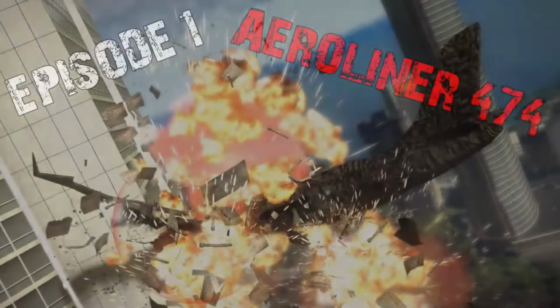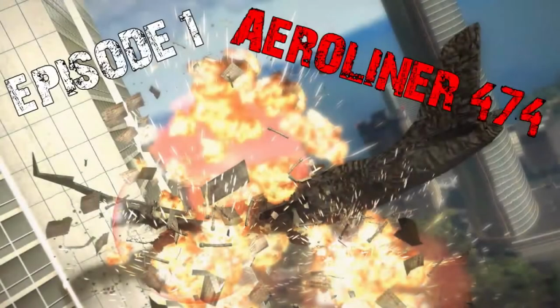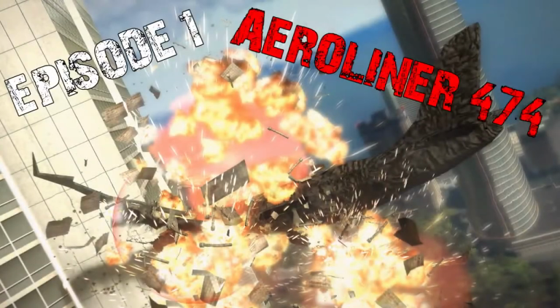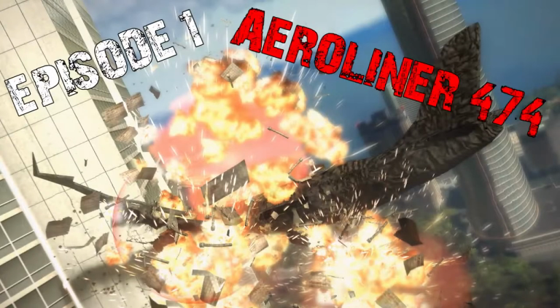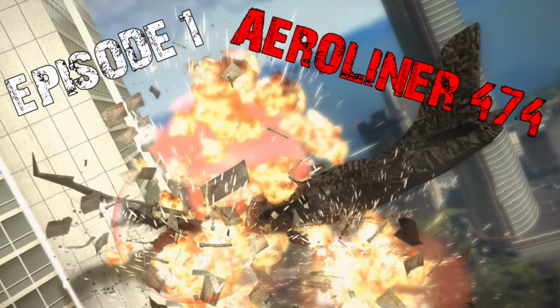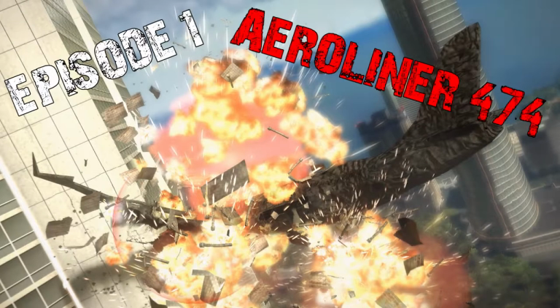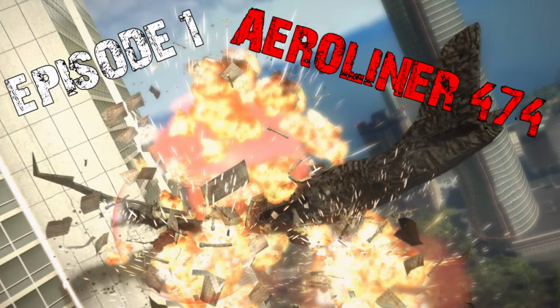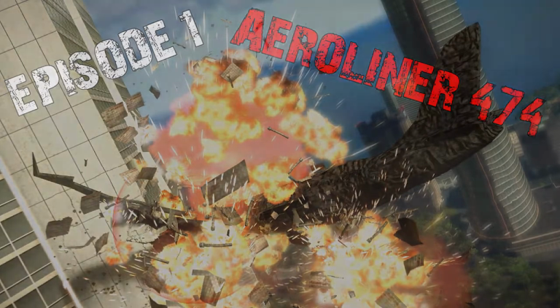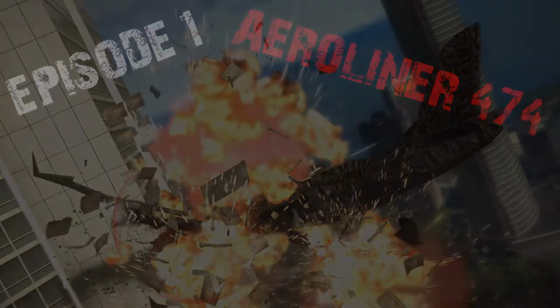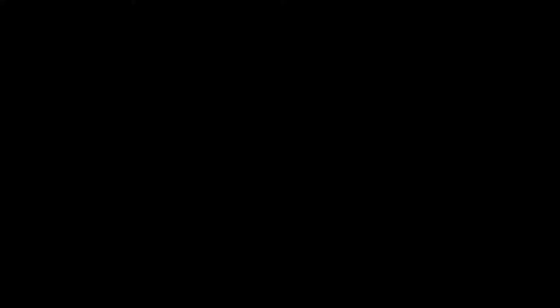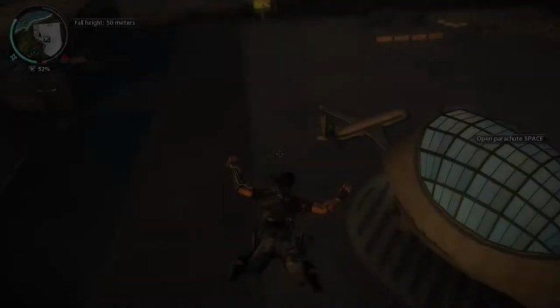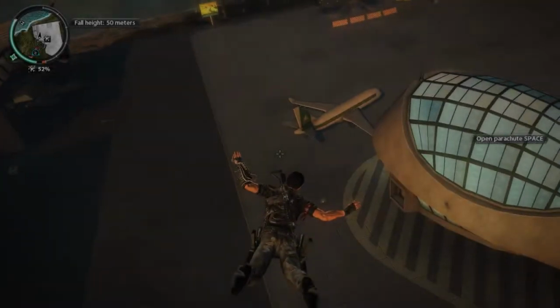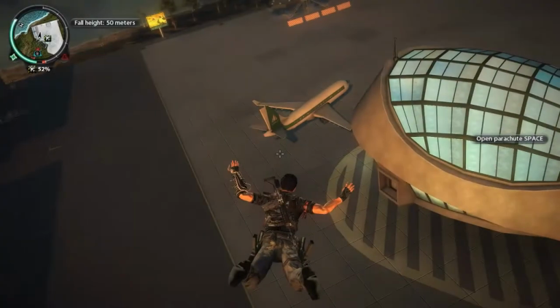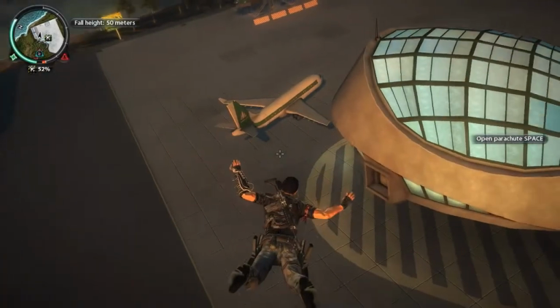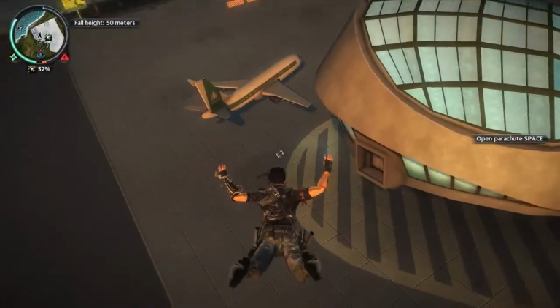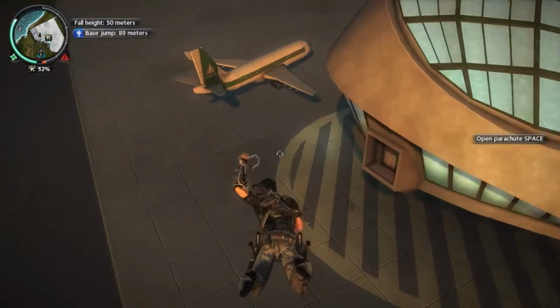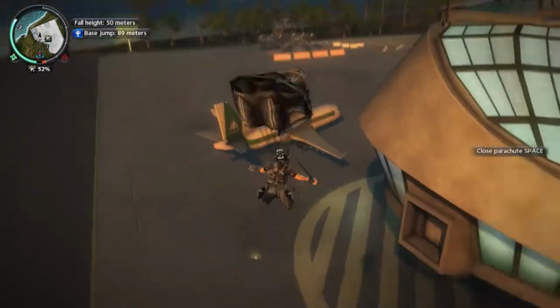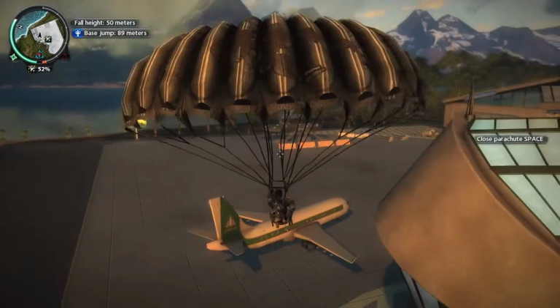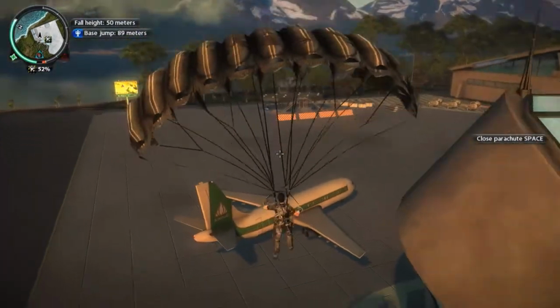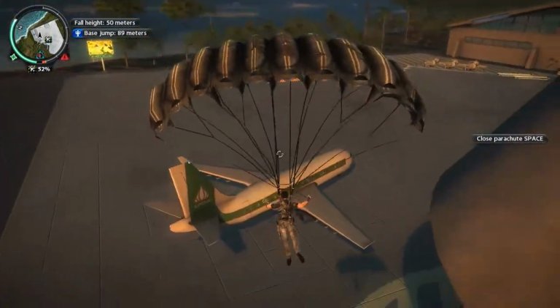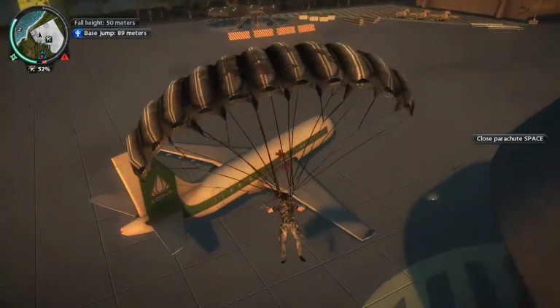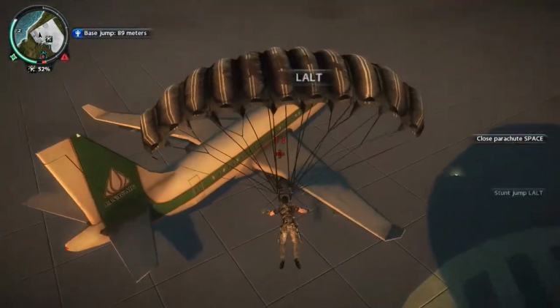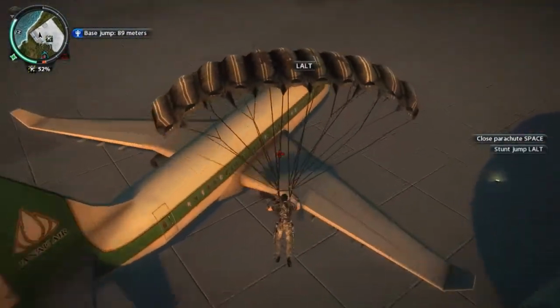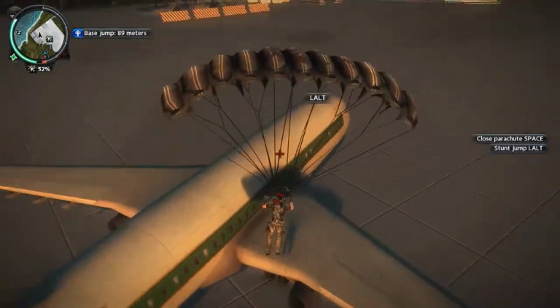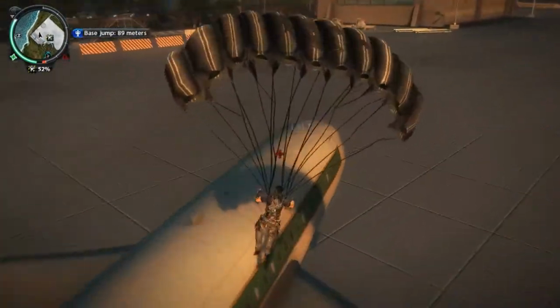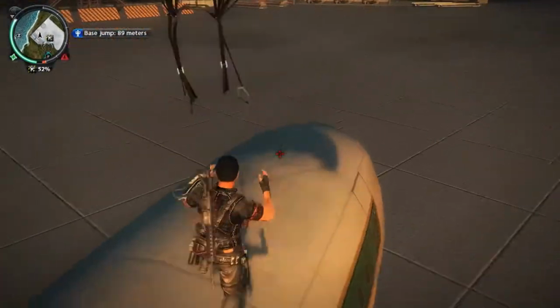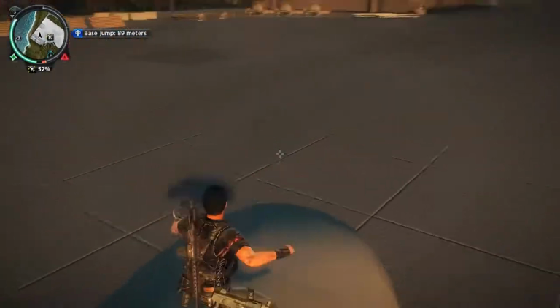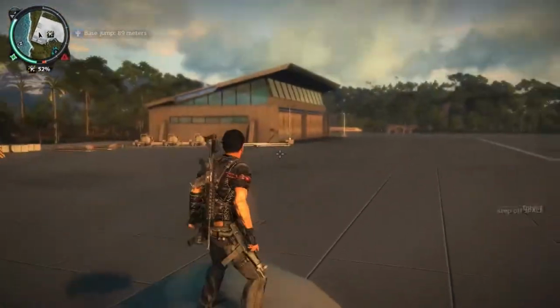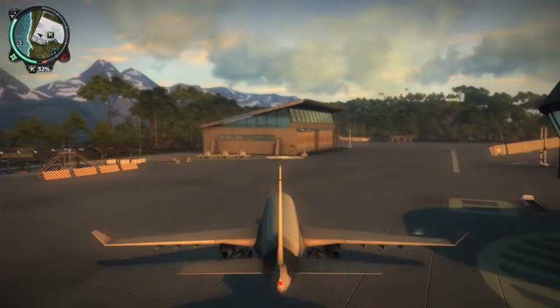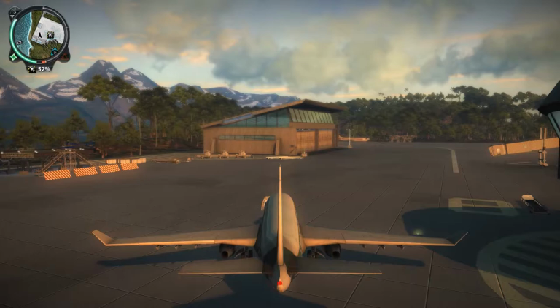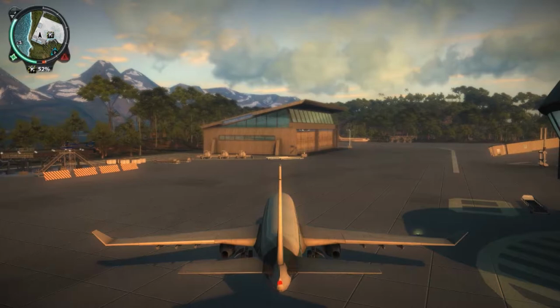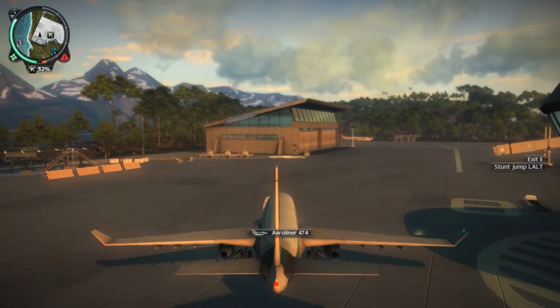Episode 1: Aeroliner 474. Hey, what's up guys, Trex here. In this episode of Will It Barrel Roll, we'll be testing the Aeroliner 474.